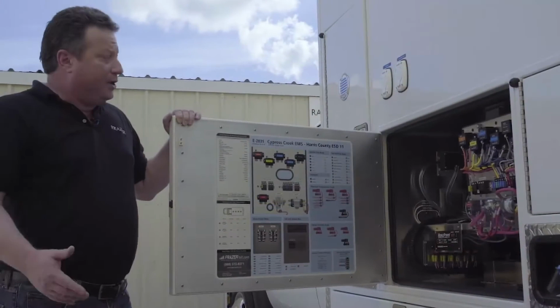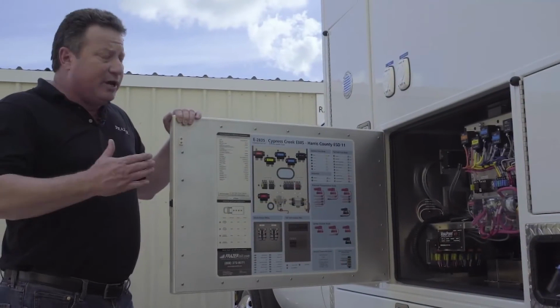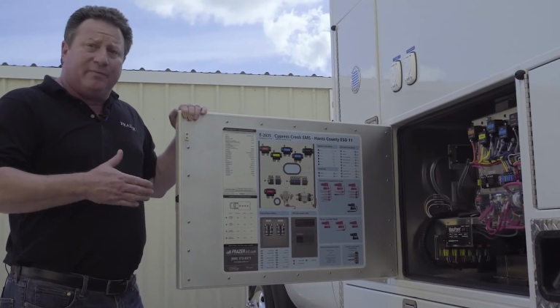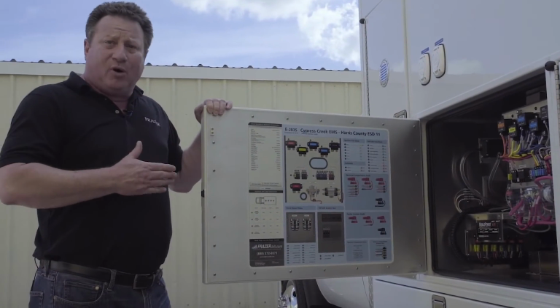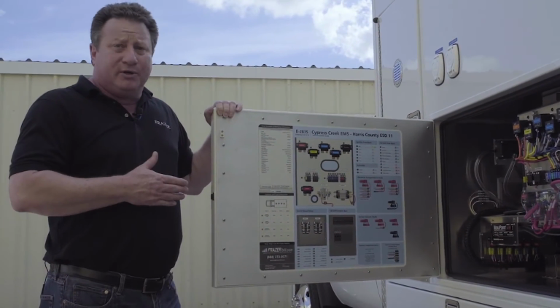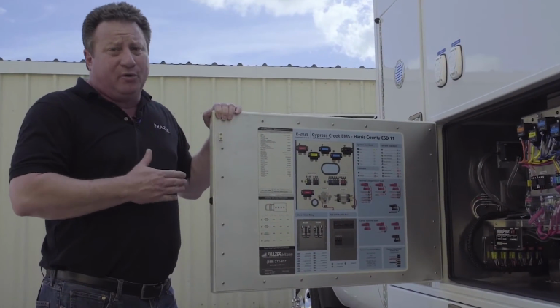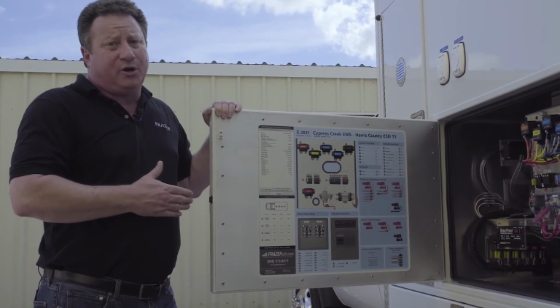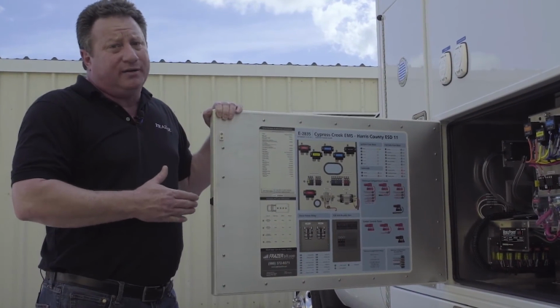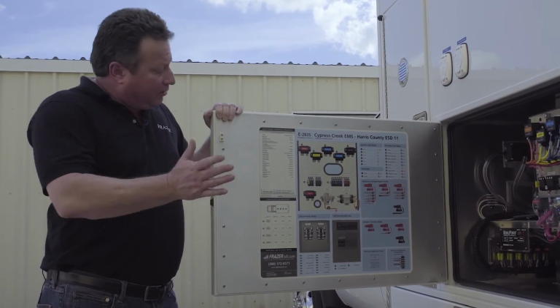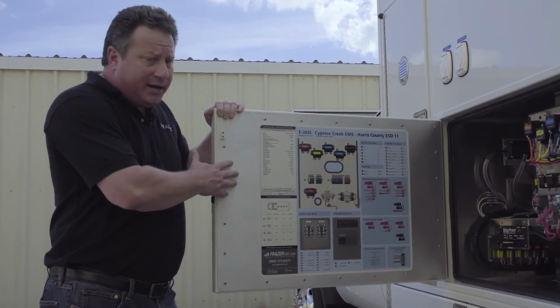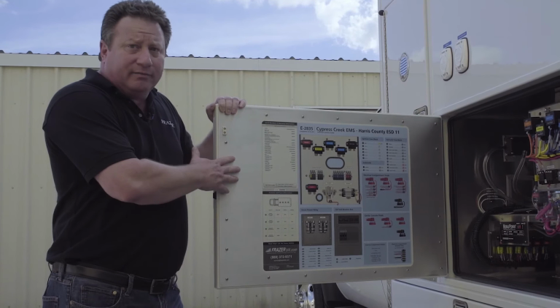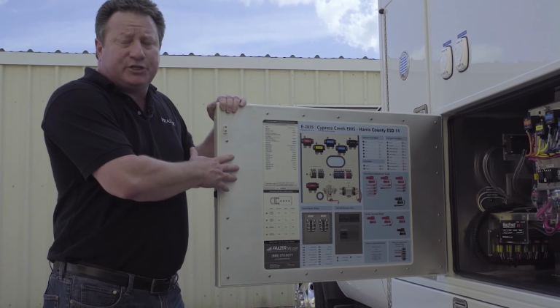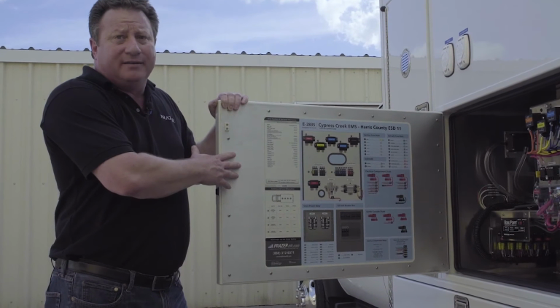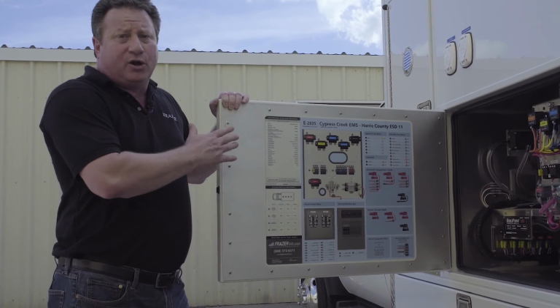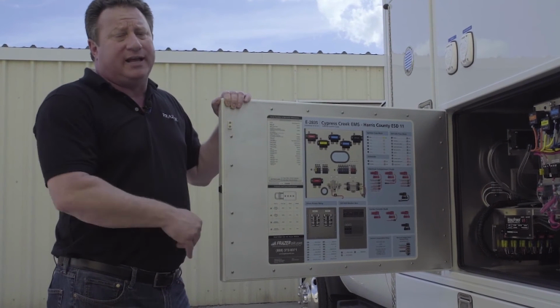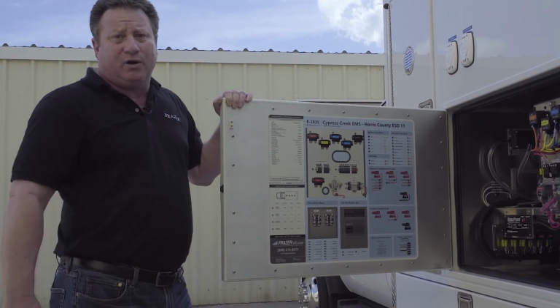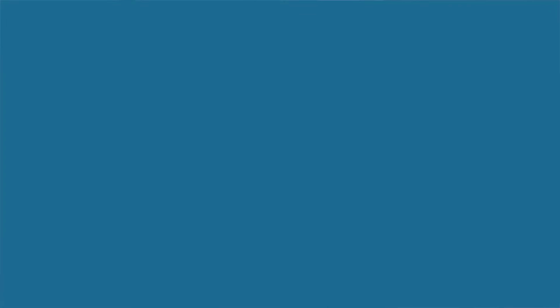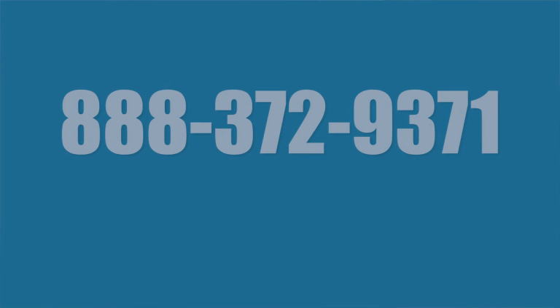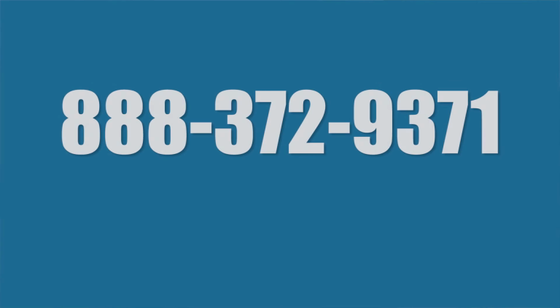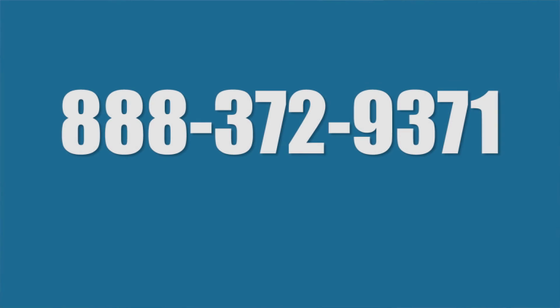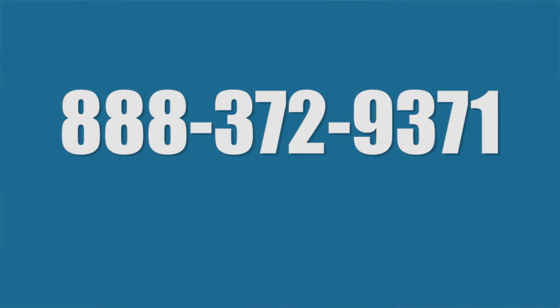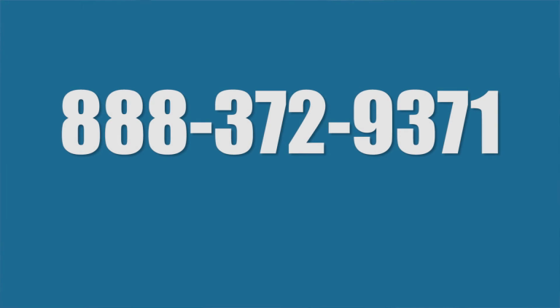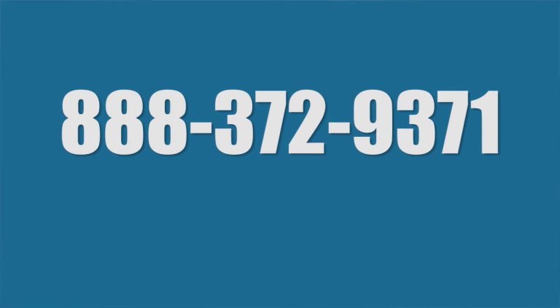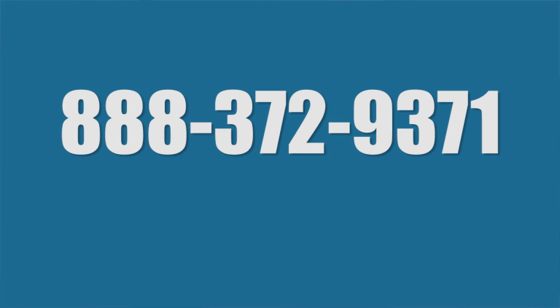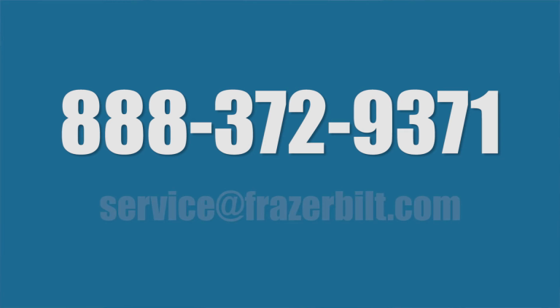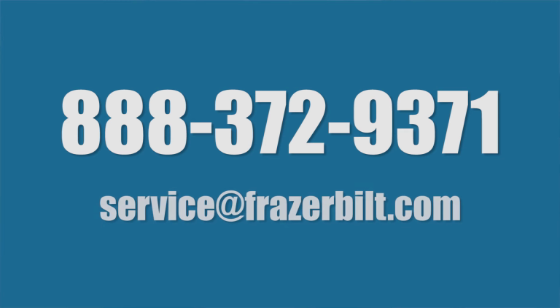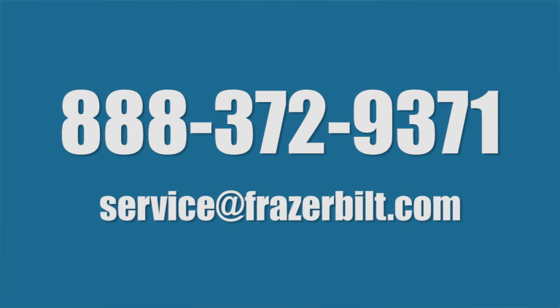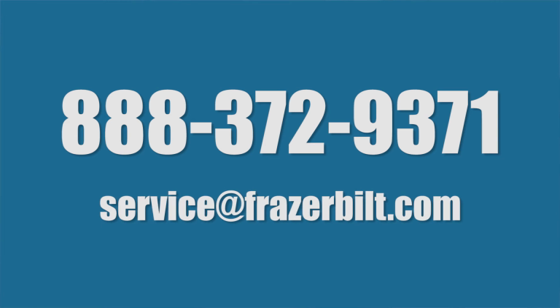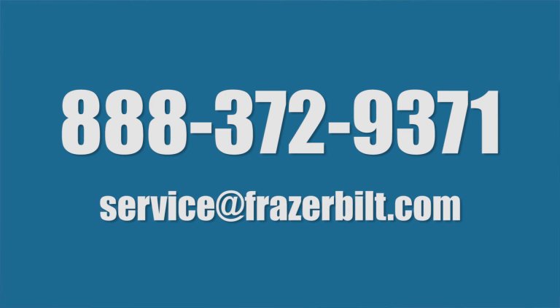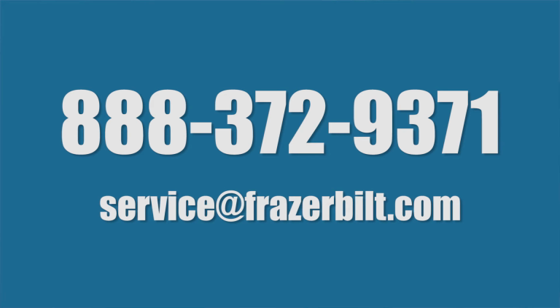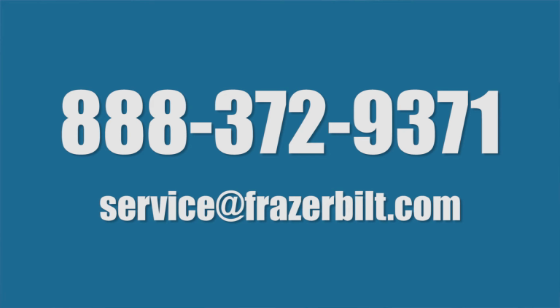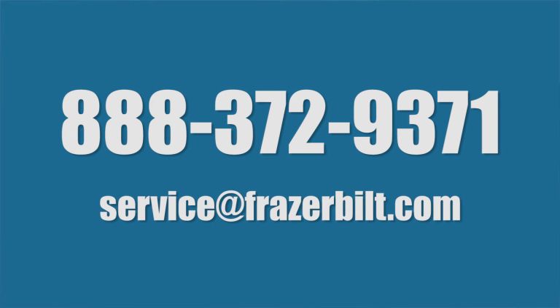So when you have that problem and you don't know where to start, come right here, give it a shot, and of course if that doesn't work give us a call at 888-372-9371 or you can email us at service@Frazierbilt.com.